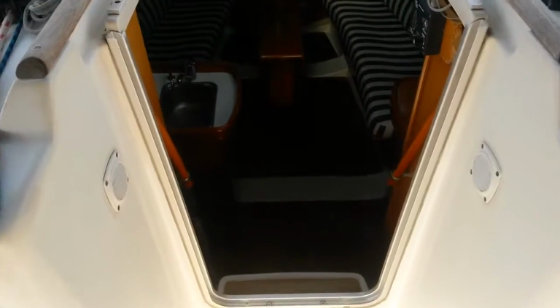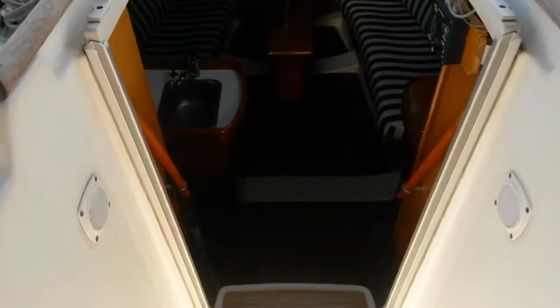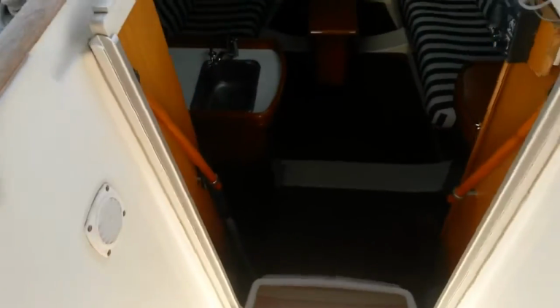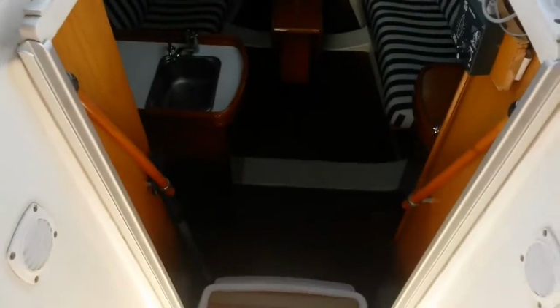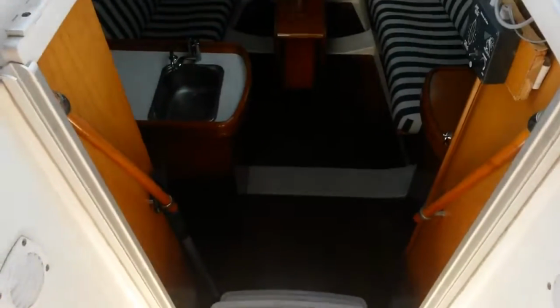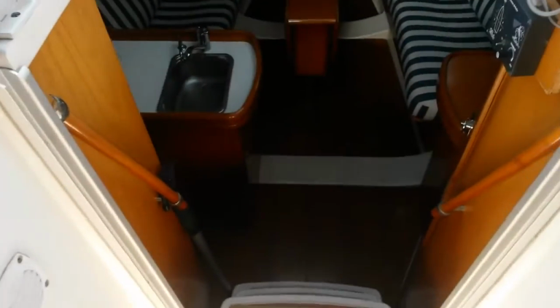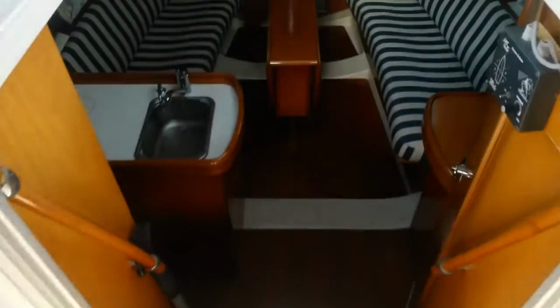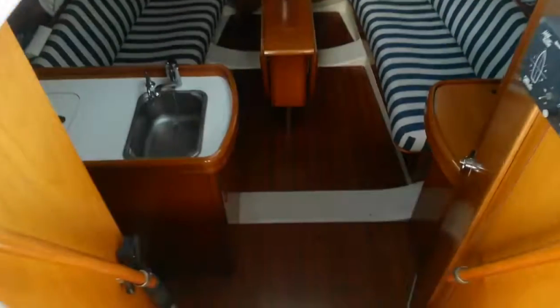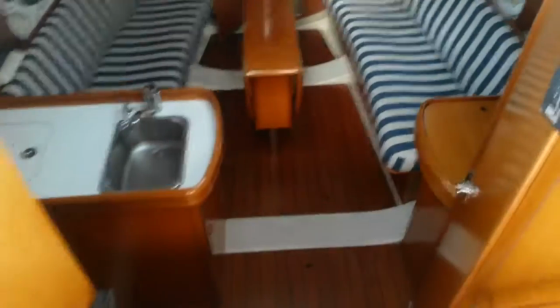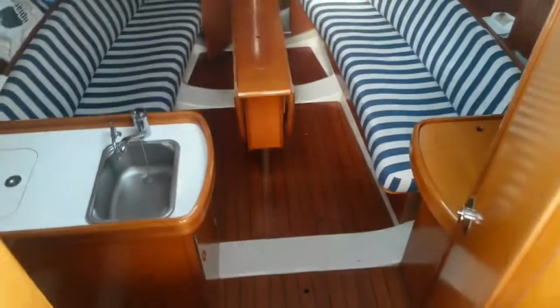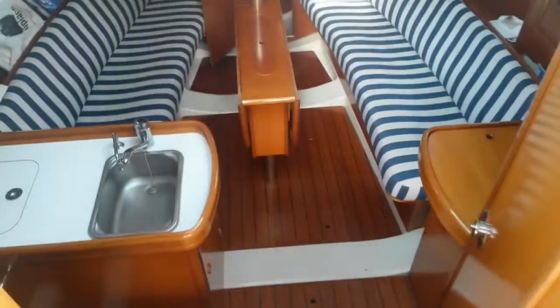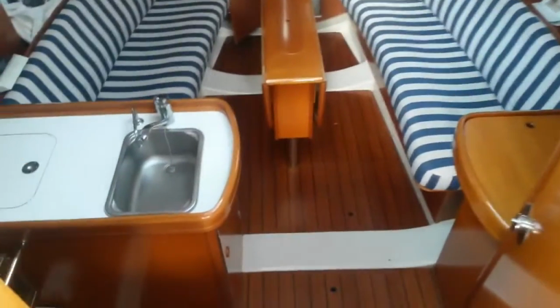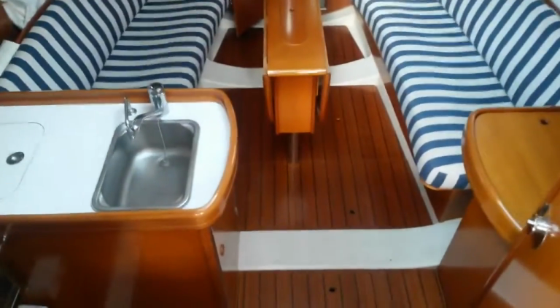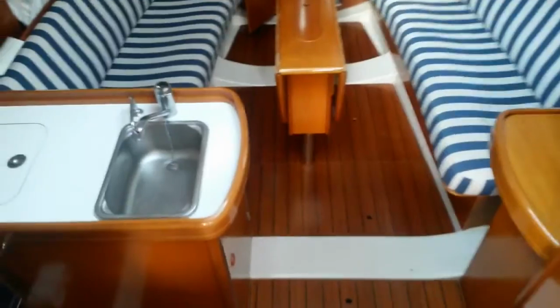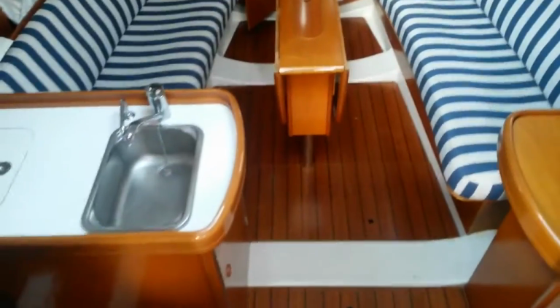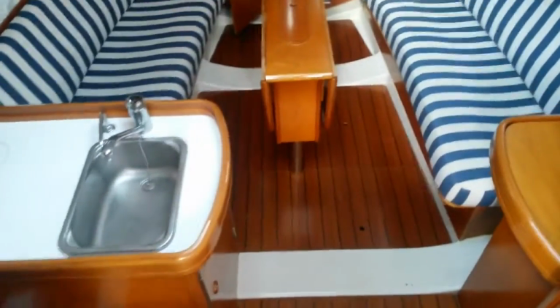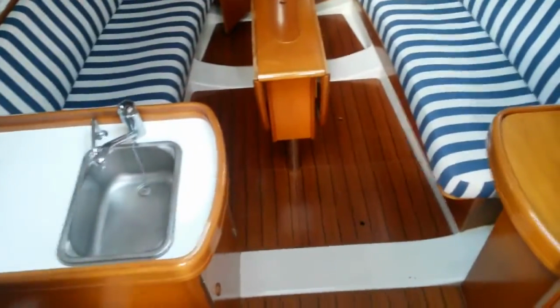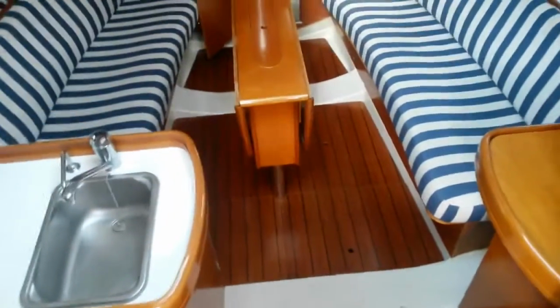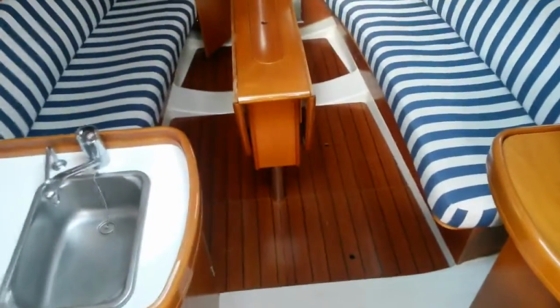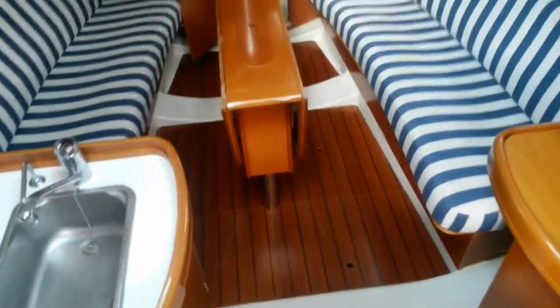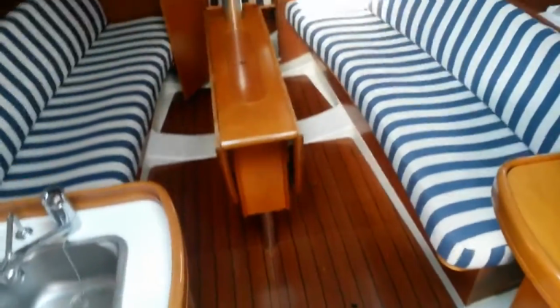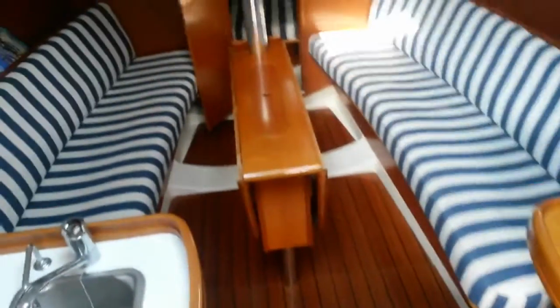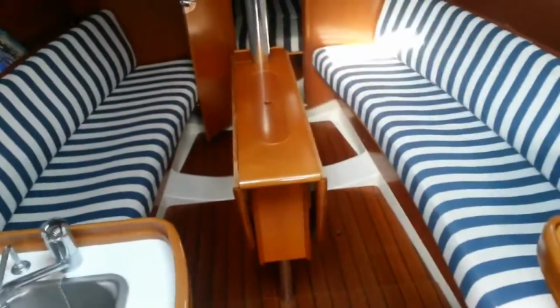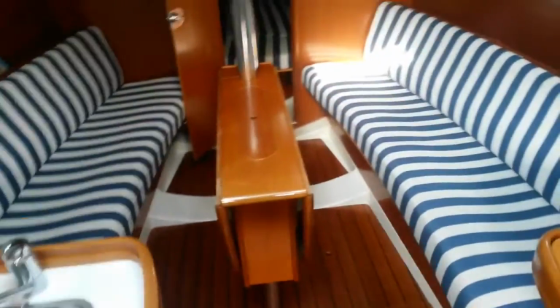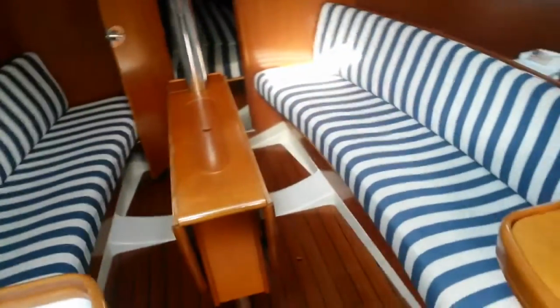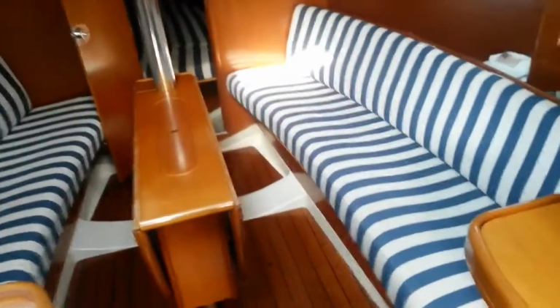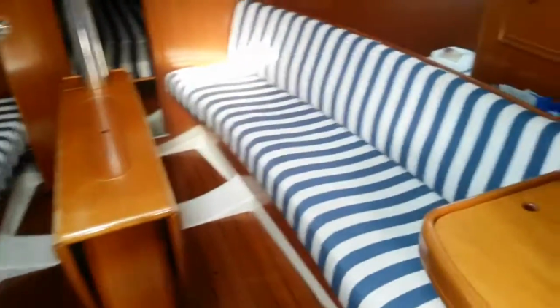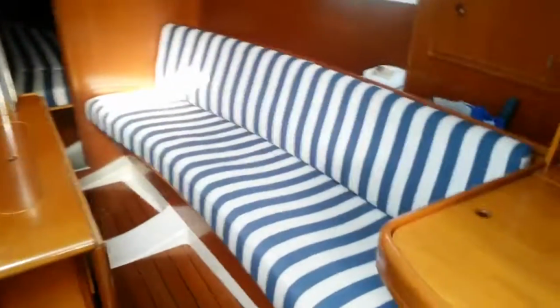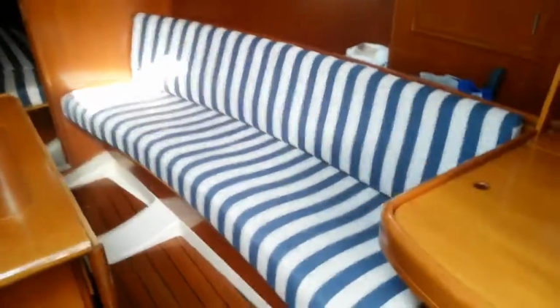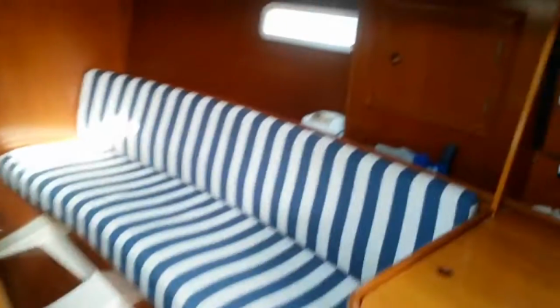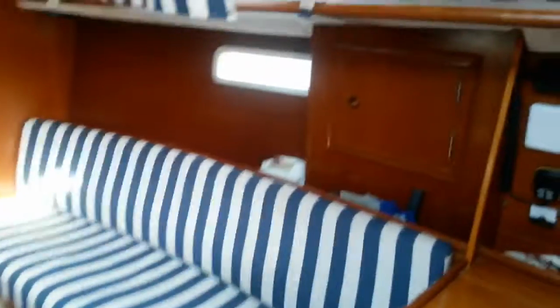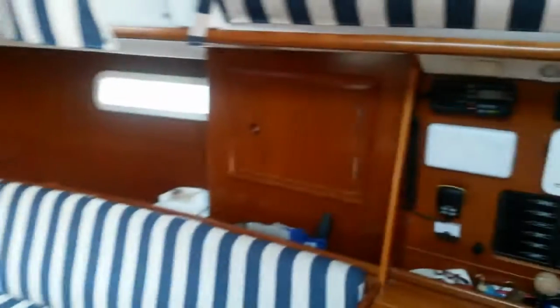This is Carolyn from Boatshed Riviera on board this Beneteau 311 Oceans Clipper. Starting from the companionway, this video will give you a tour of the interior from the aft starboard side through to the aft port side.